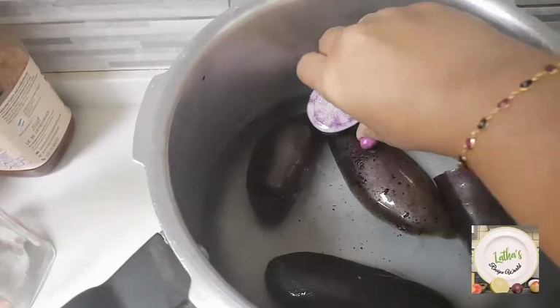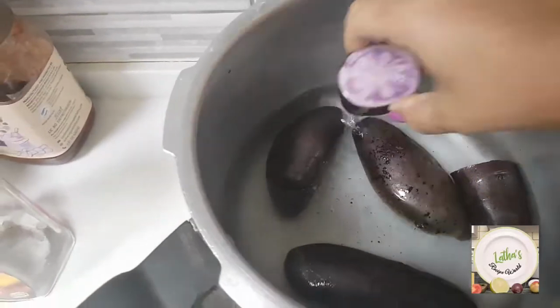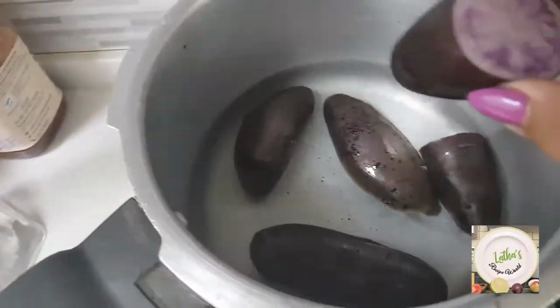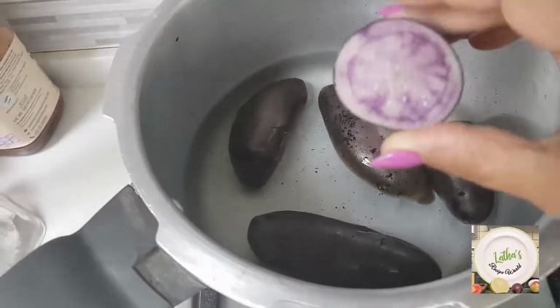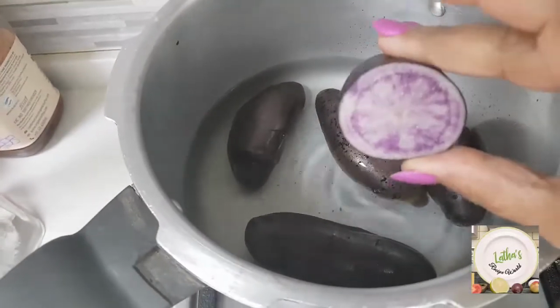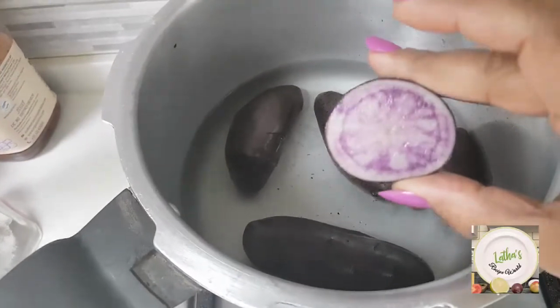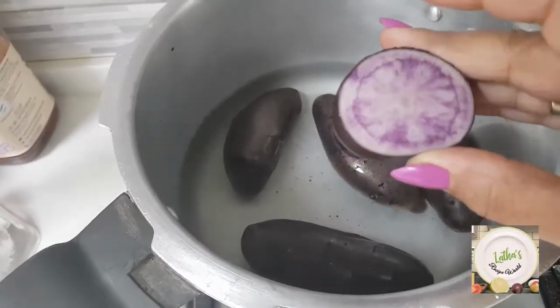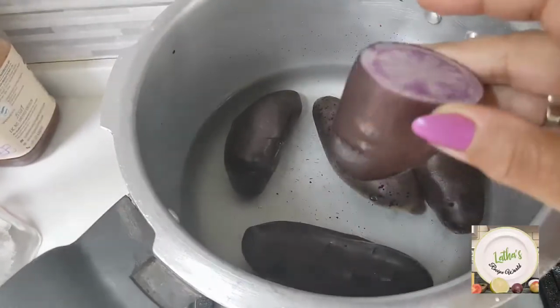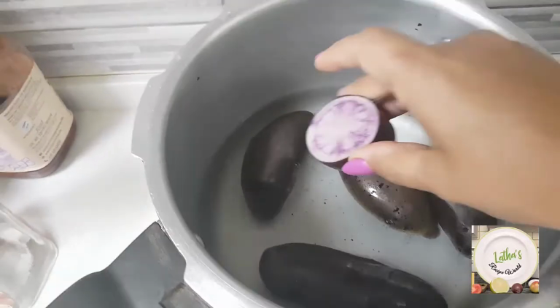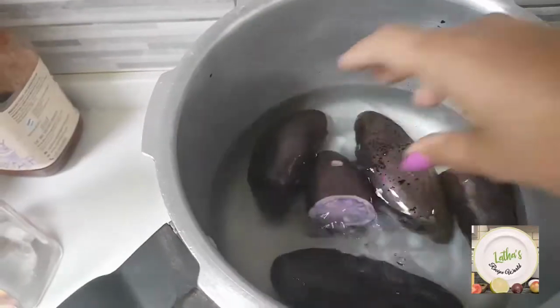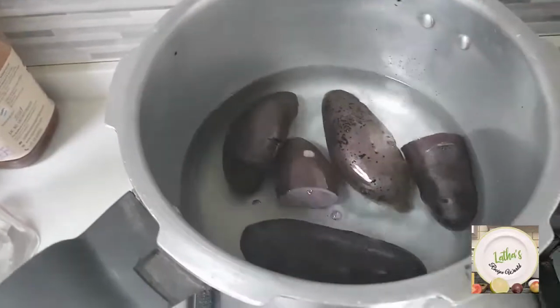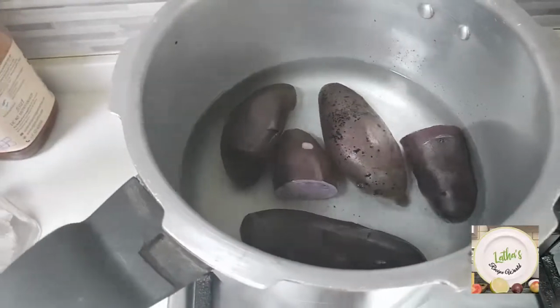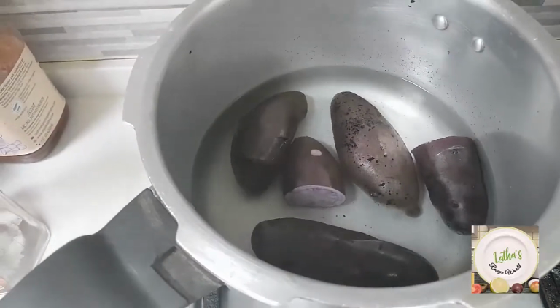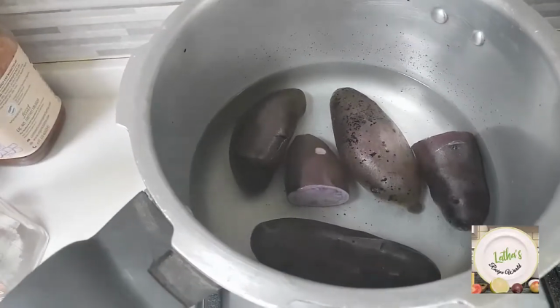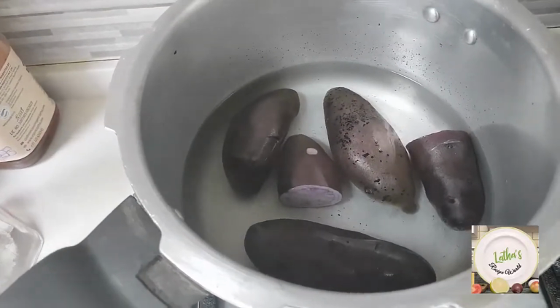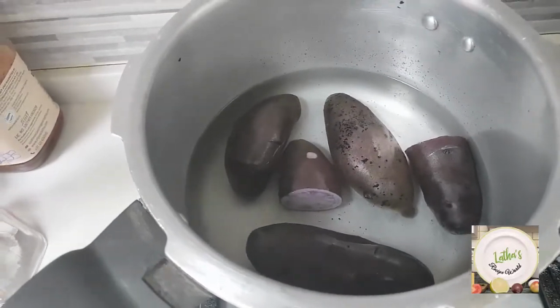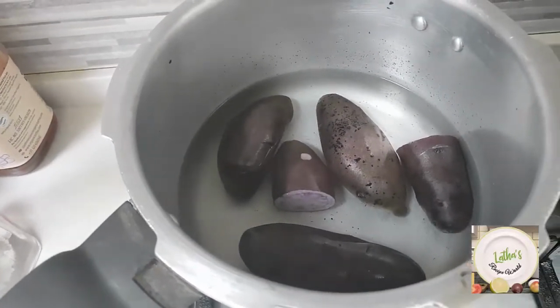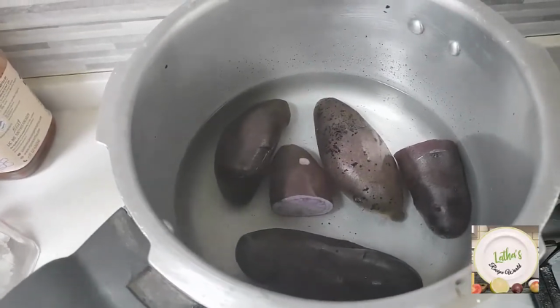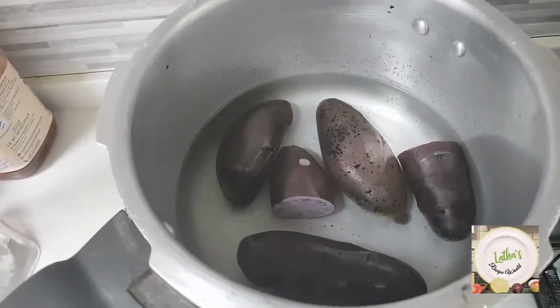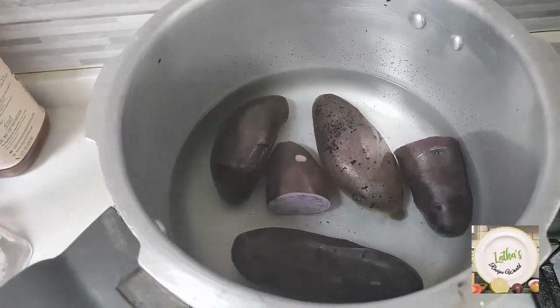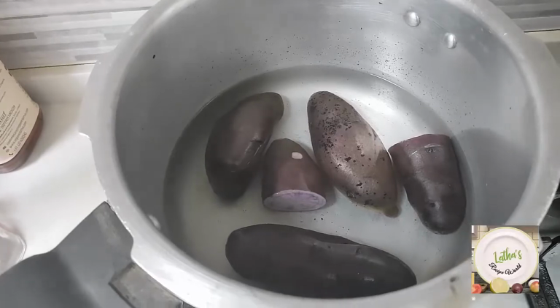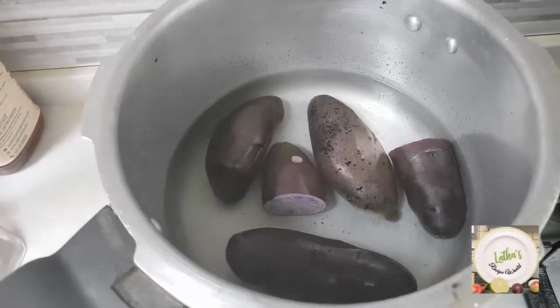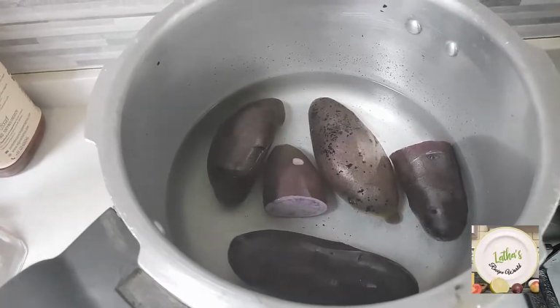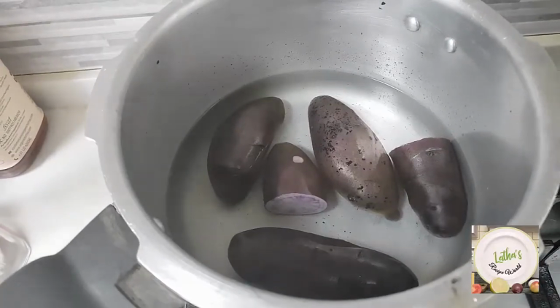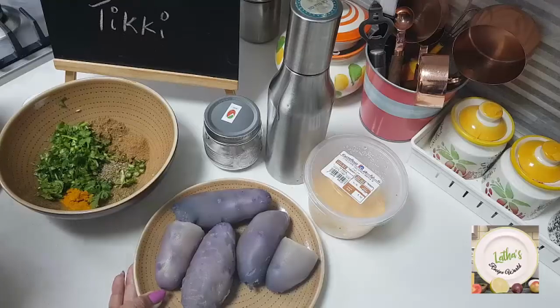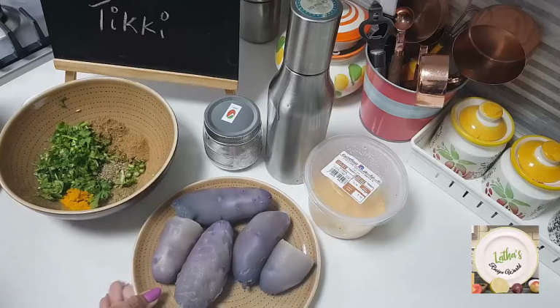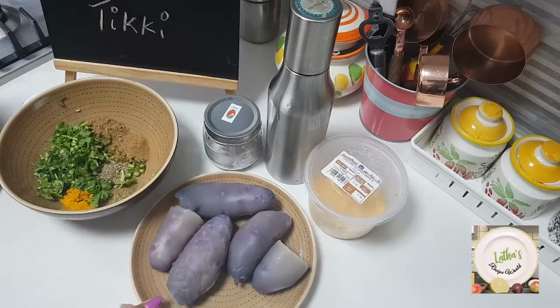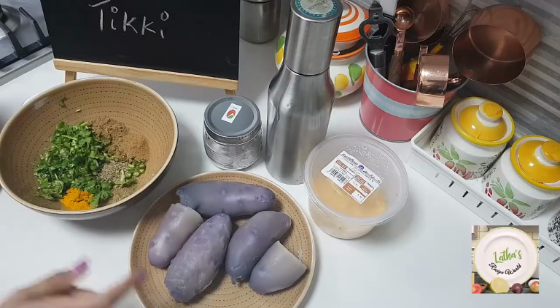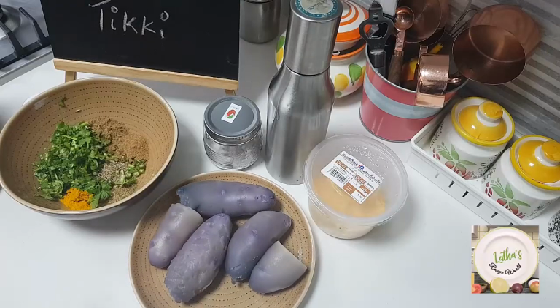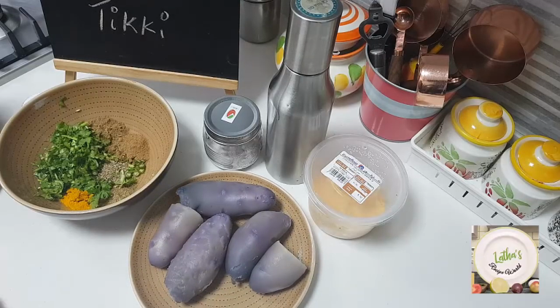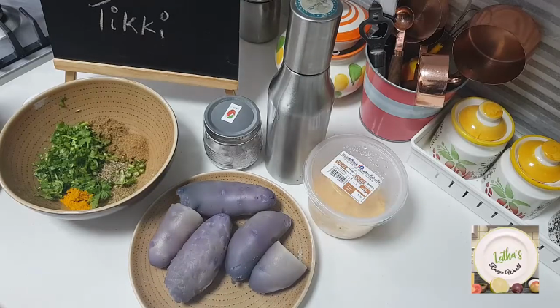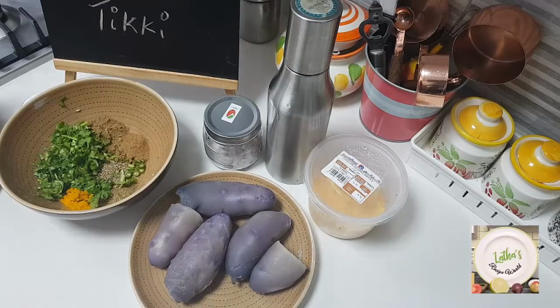This is how it looks inside. This is the first time I'm buying these purple potatoes. It's grown in UAE so I really don't know how it is — I'm going to try this. I've taken about half a kilo of the purple potatoes.